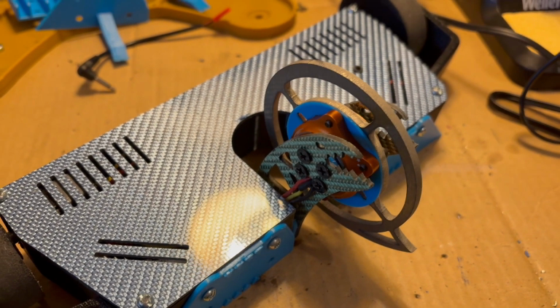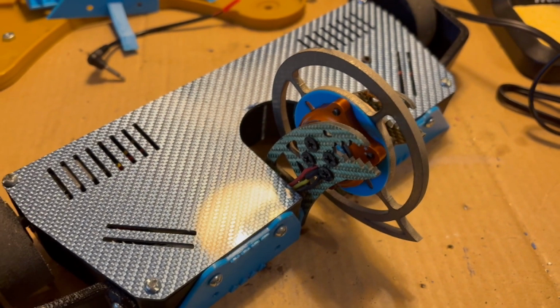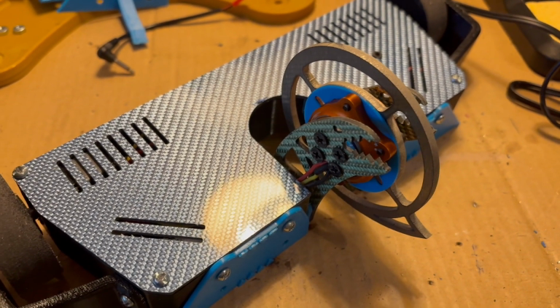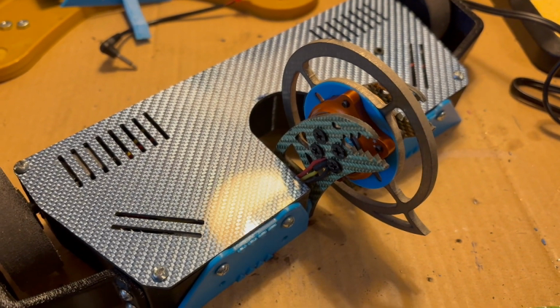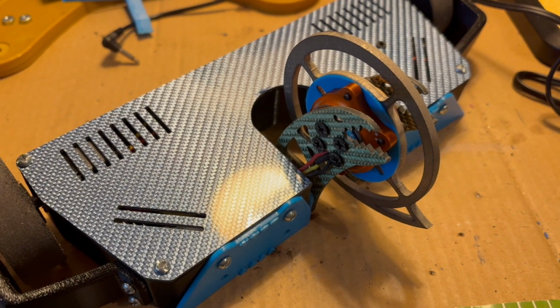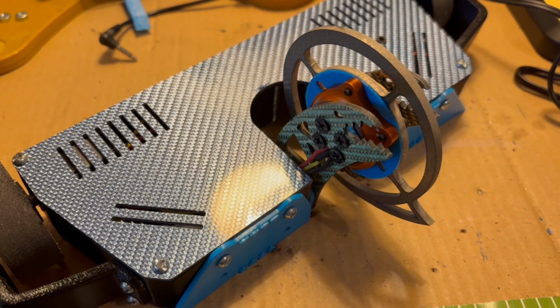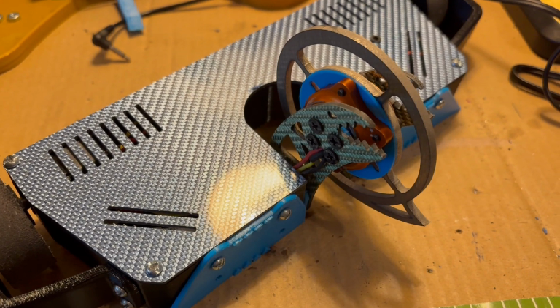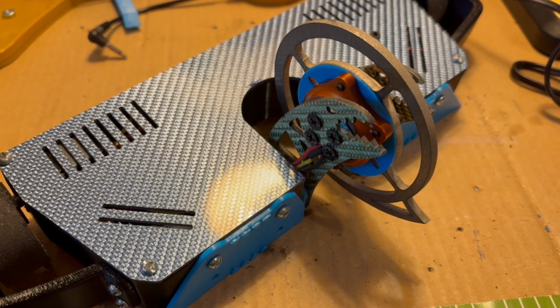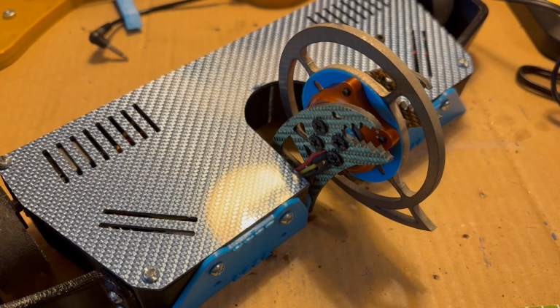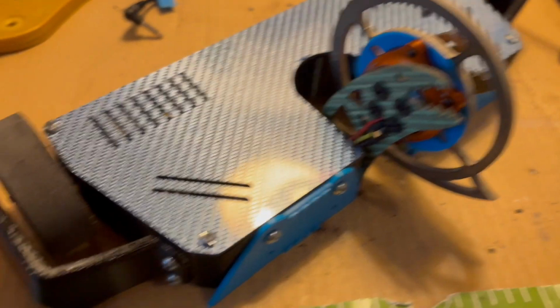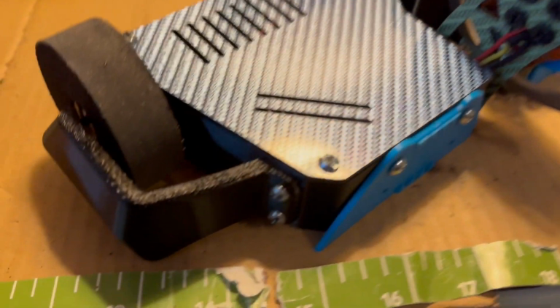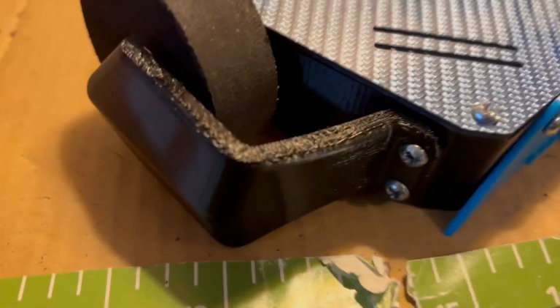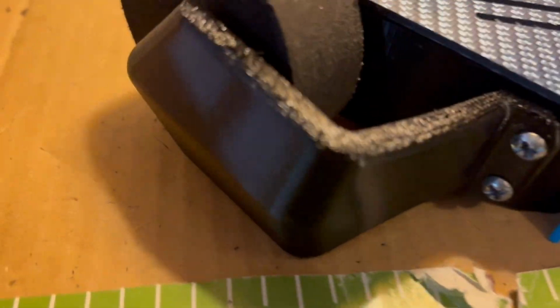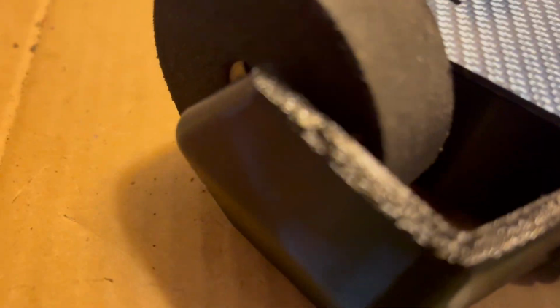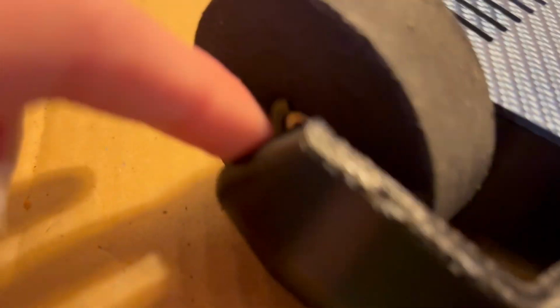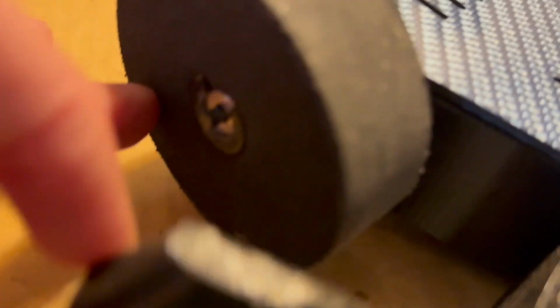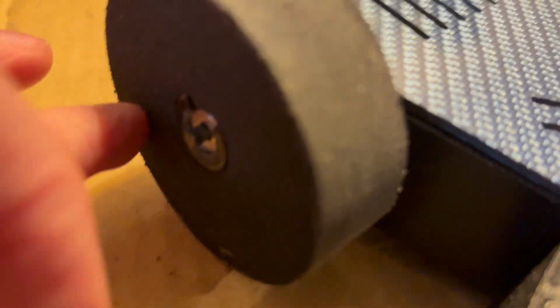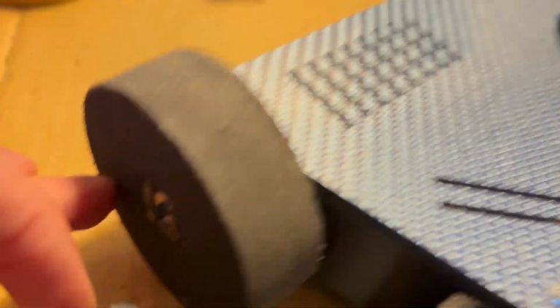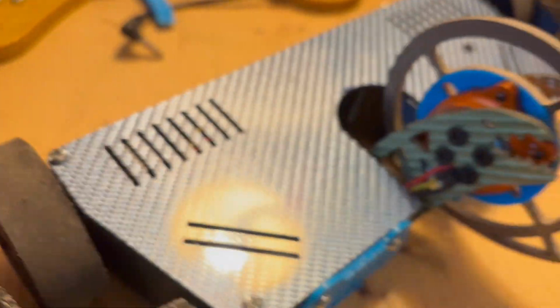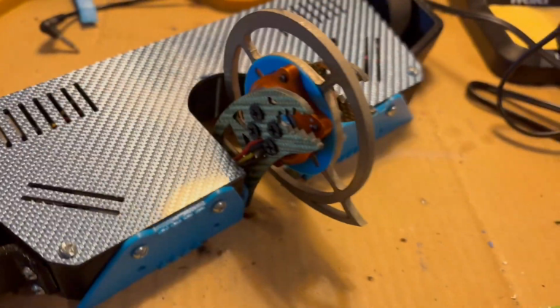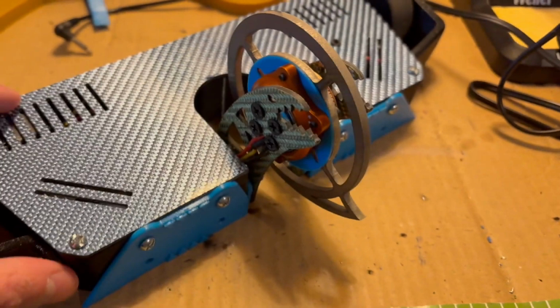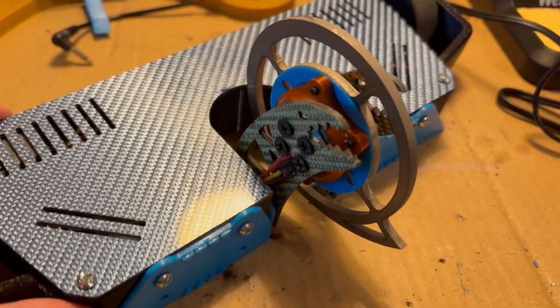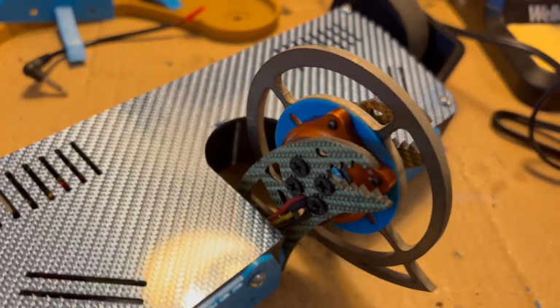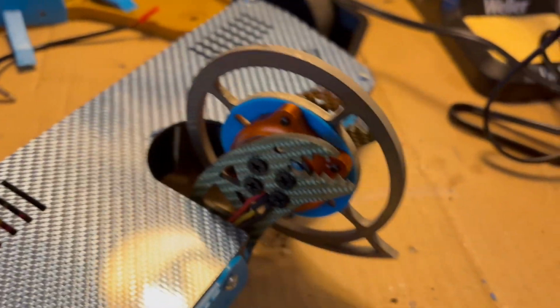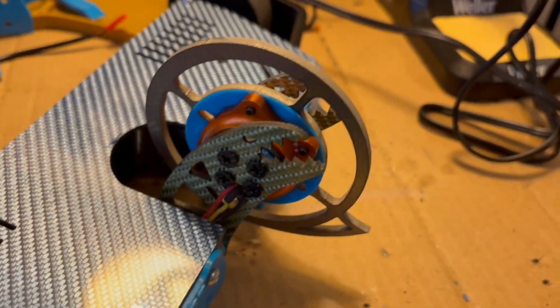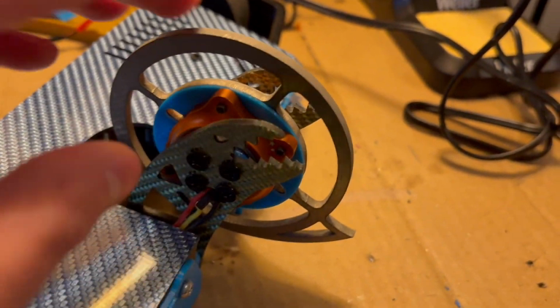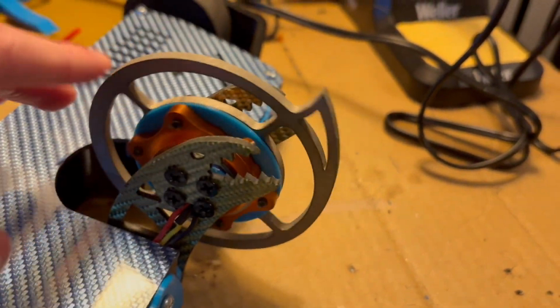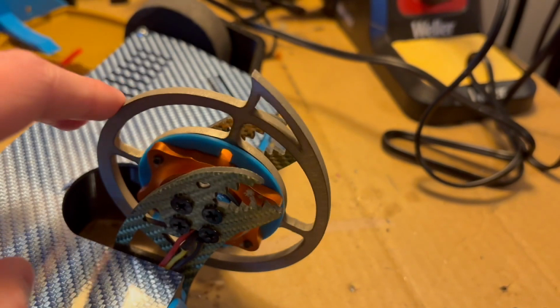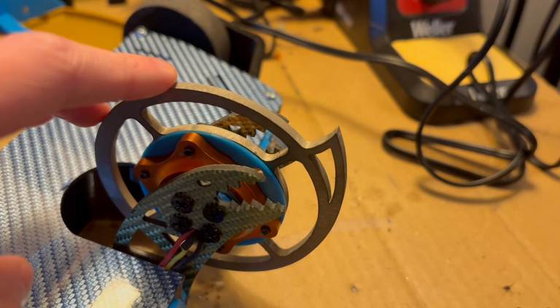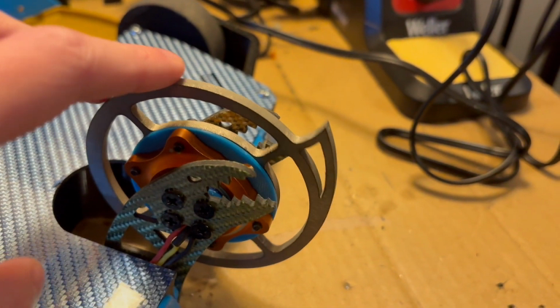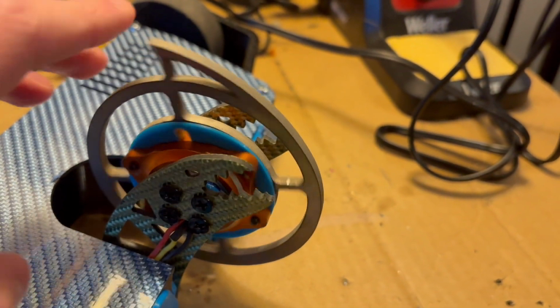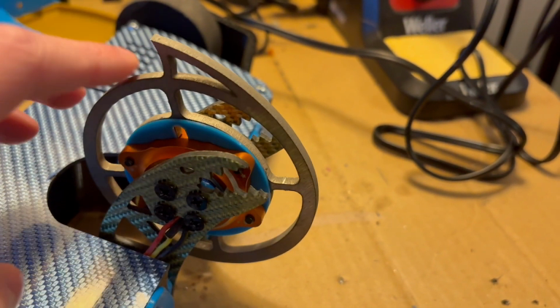Basically every single custom part on the robot is different now, except the wheel guards and the wheel hubs. But everything else — like the chassis, top plate, uprights, and even the disc itself — is completely different.